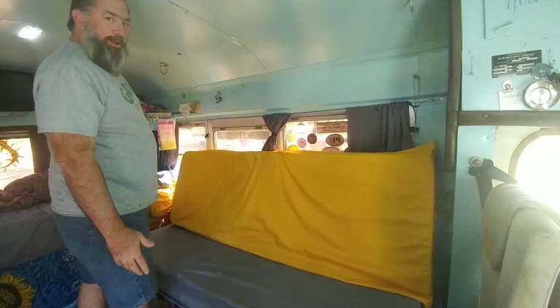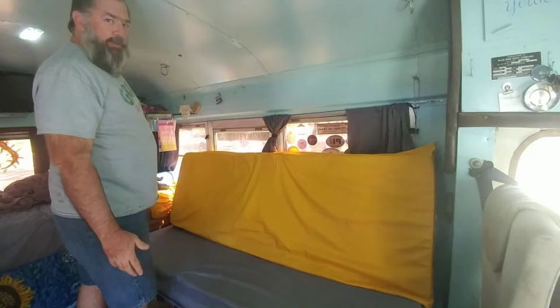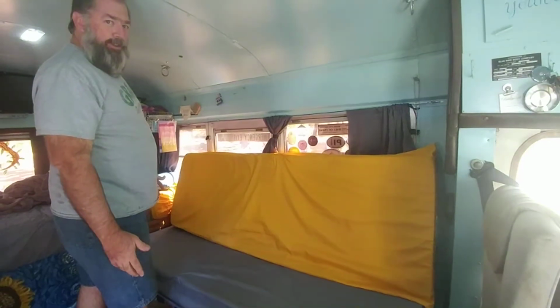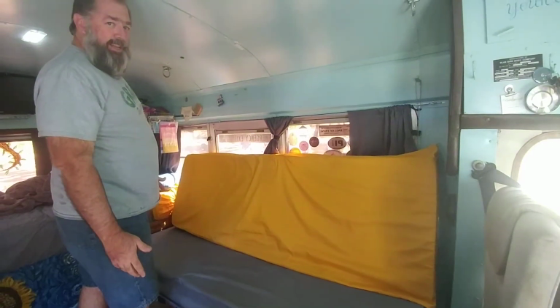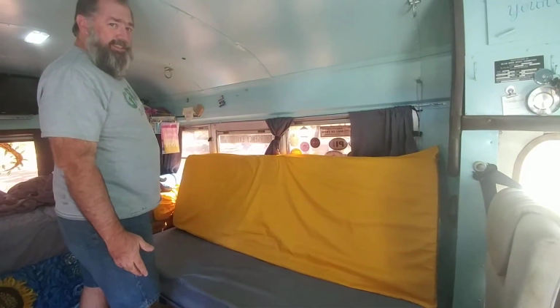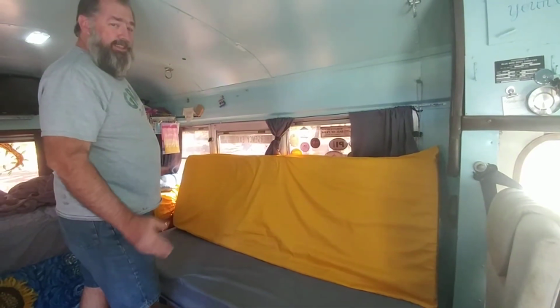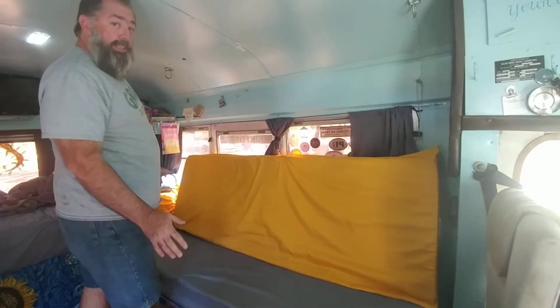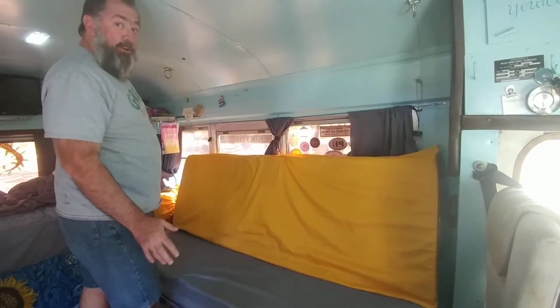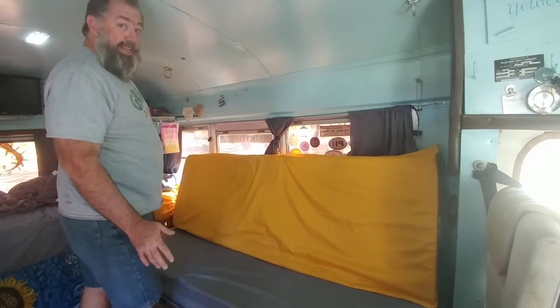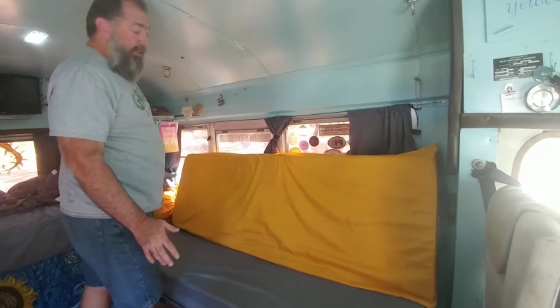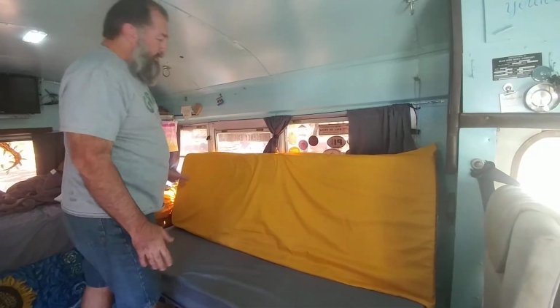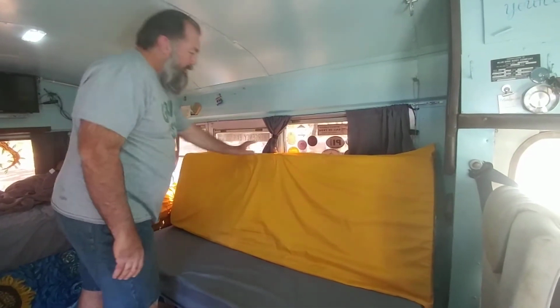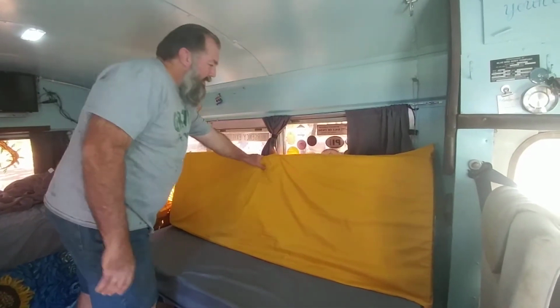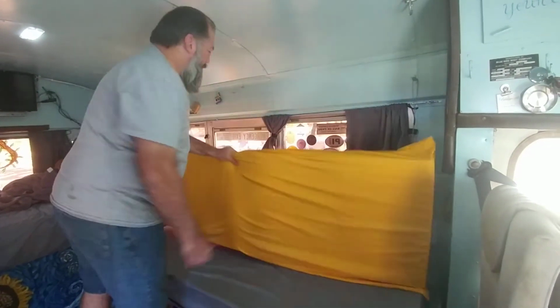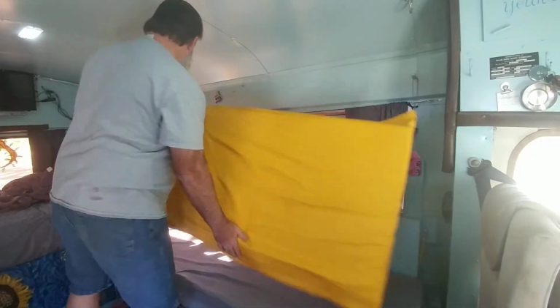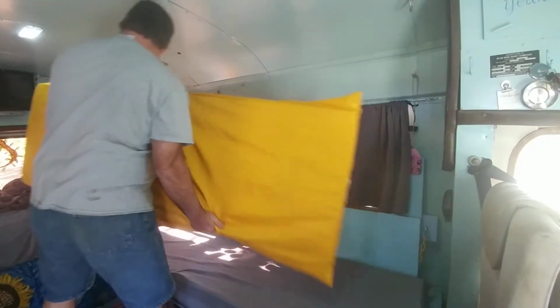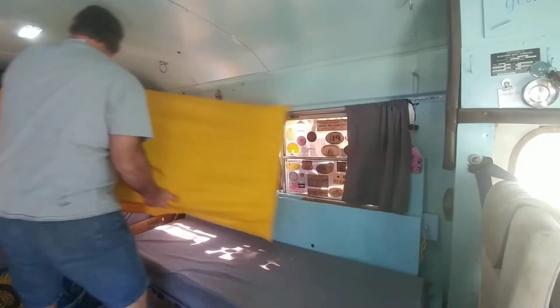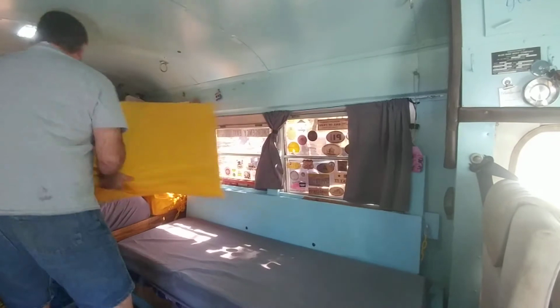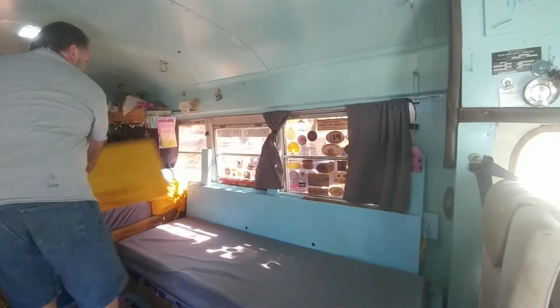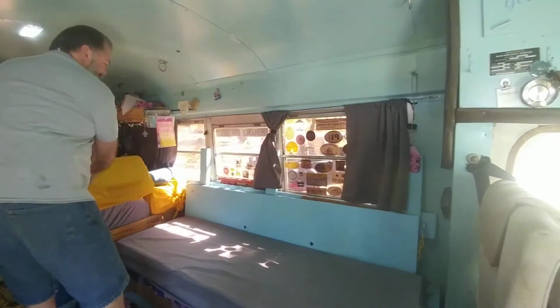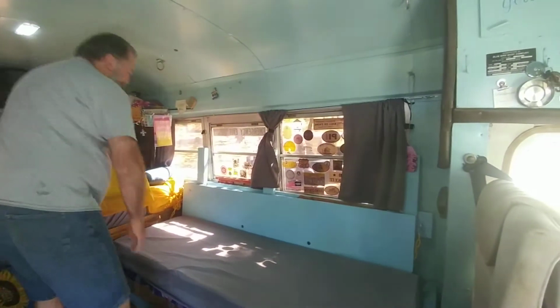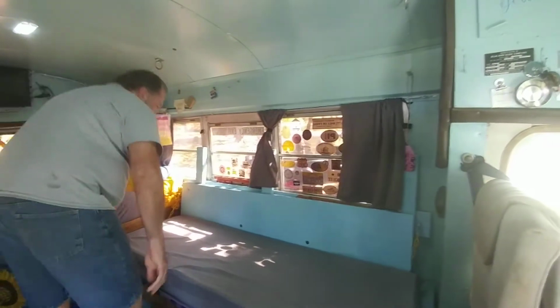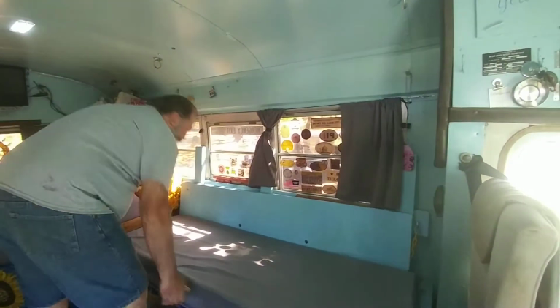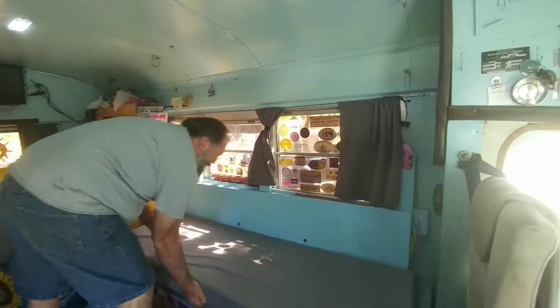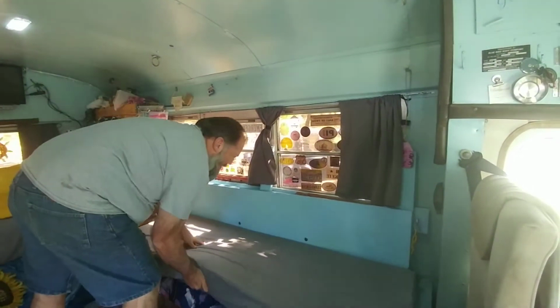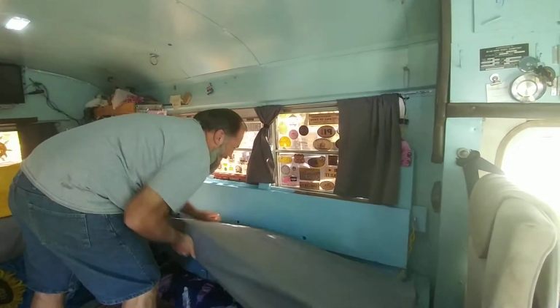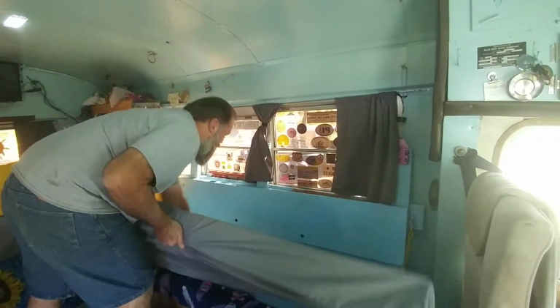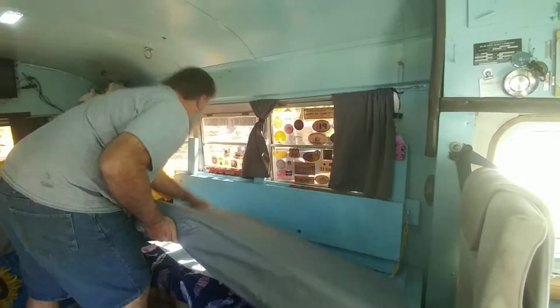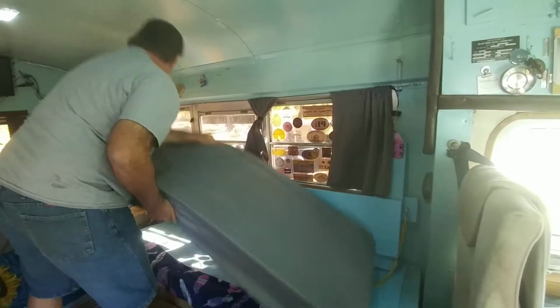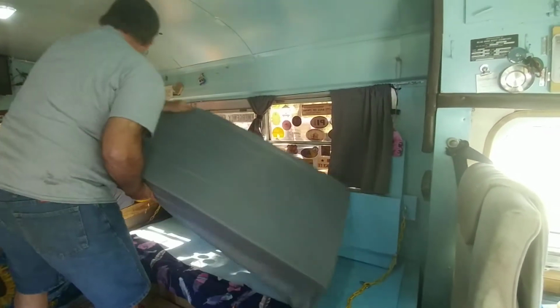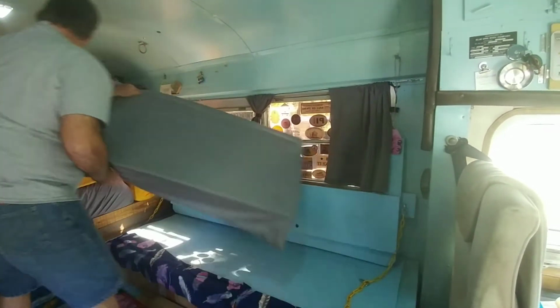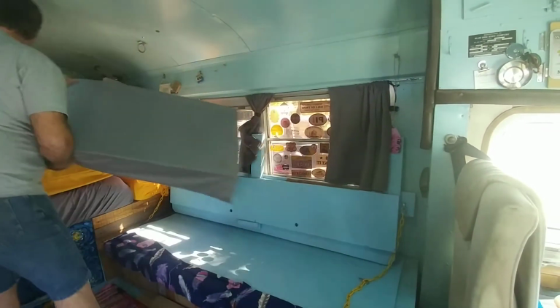My wife made me build this. This is completely her idea. That's not true. That's true, so true. You made this. So this is our little bunk bed.